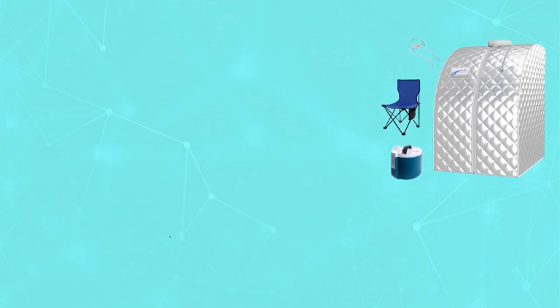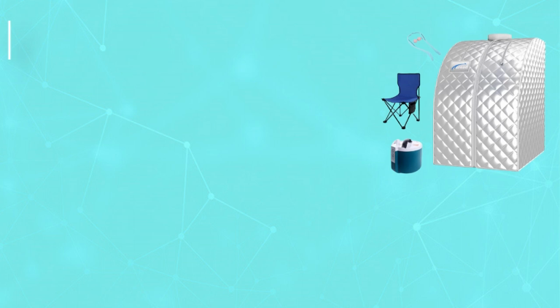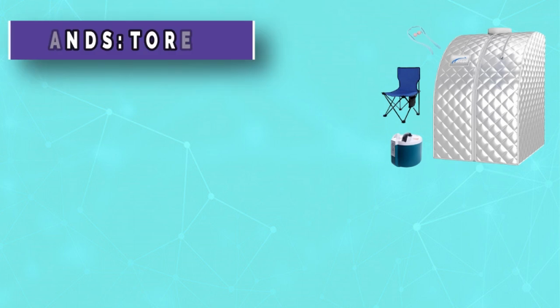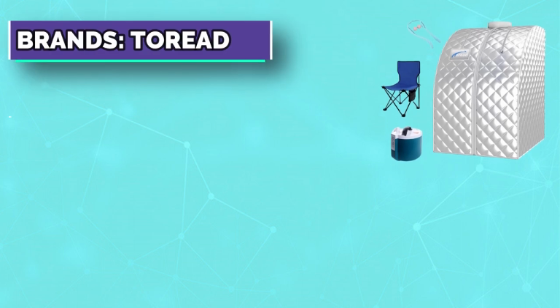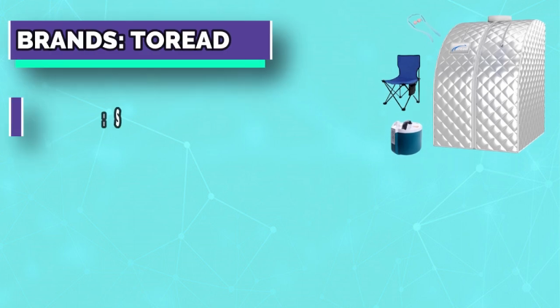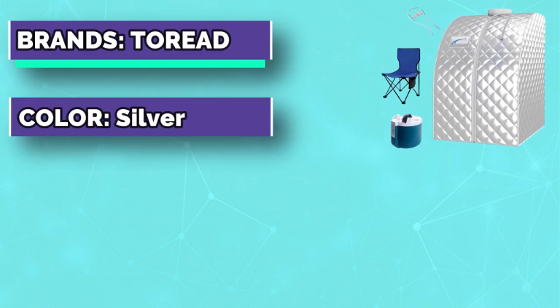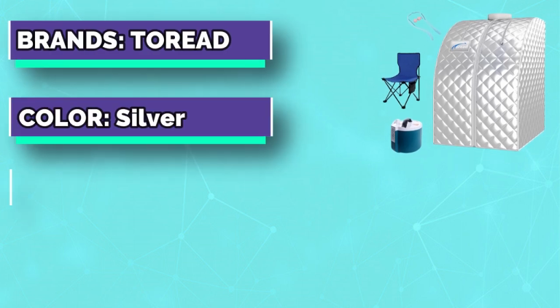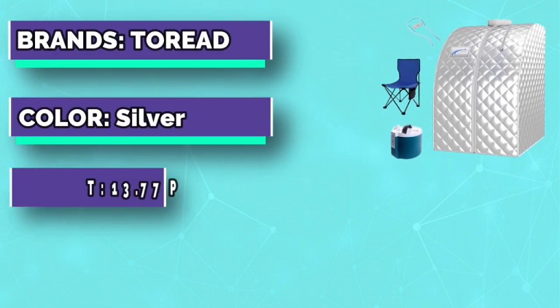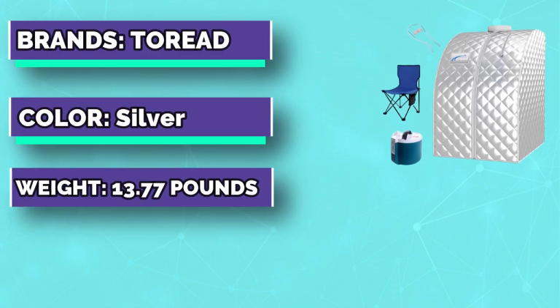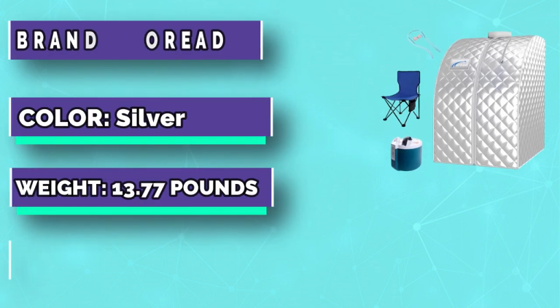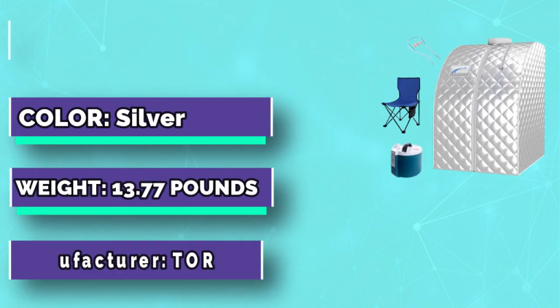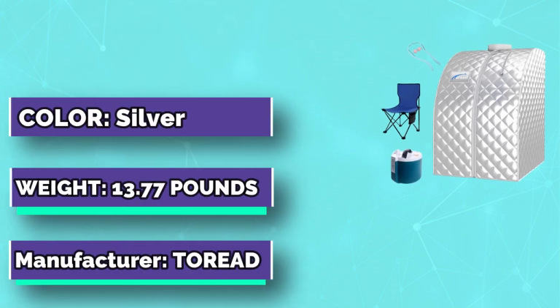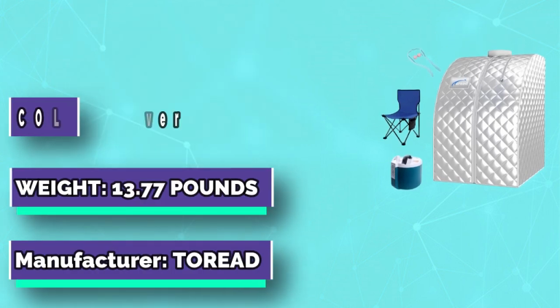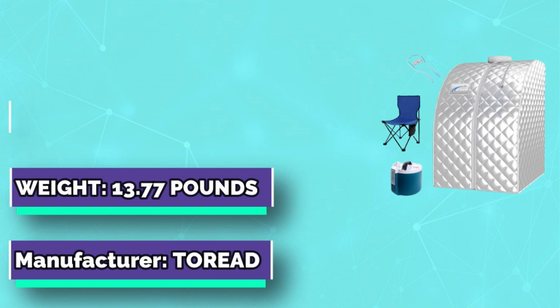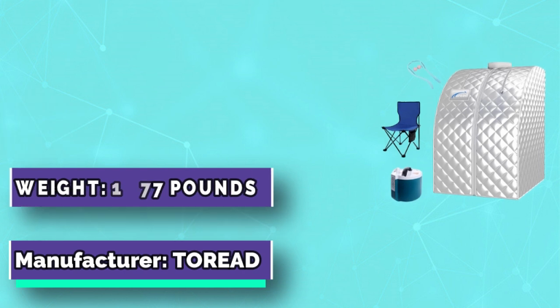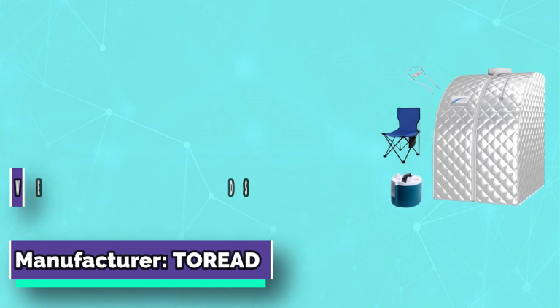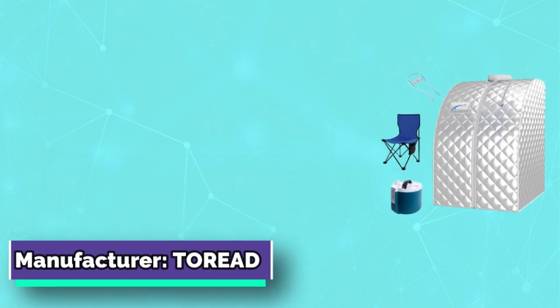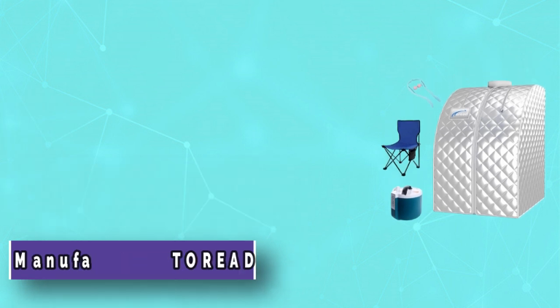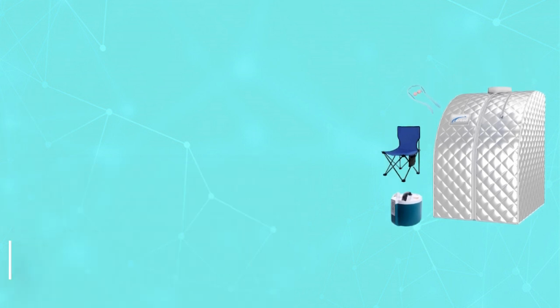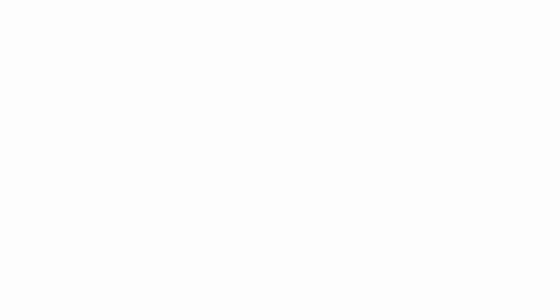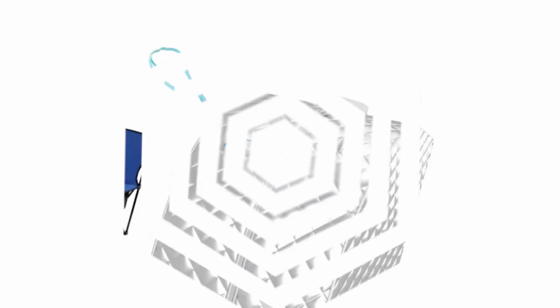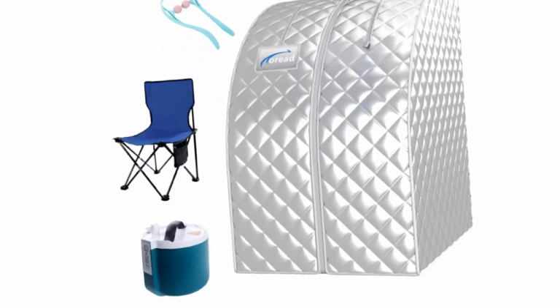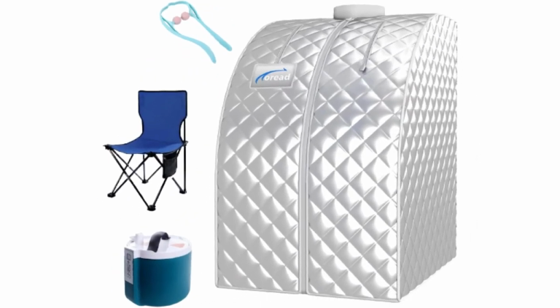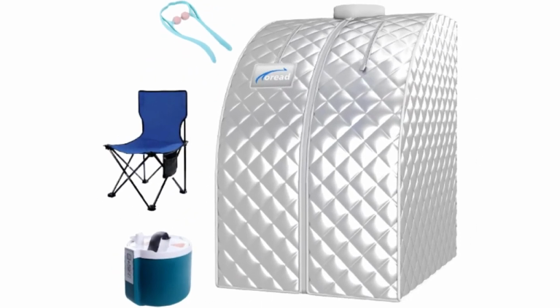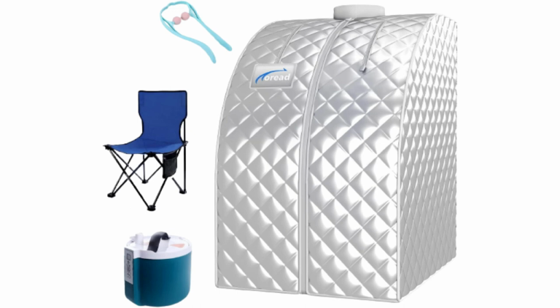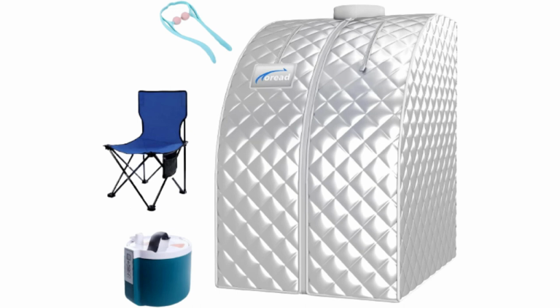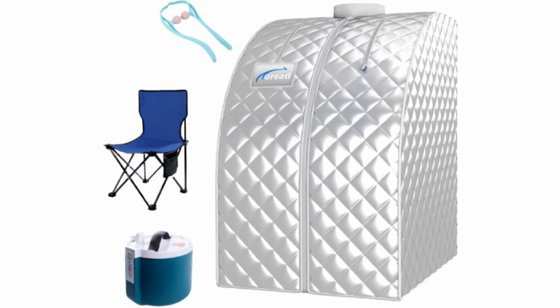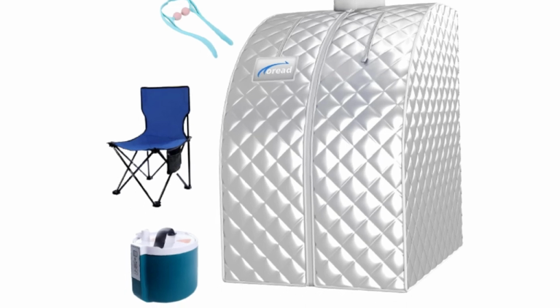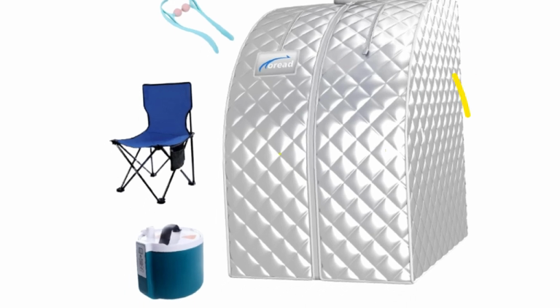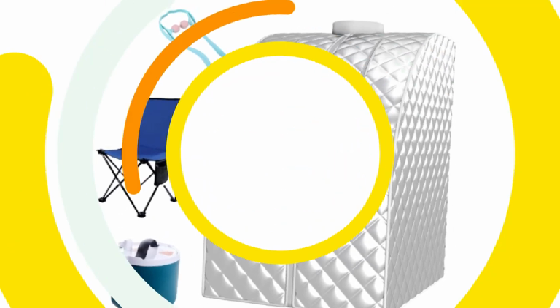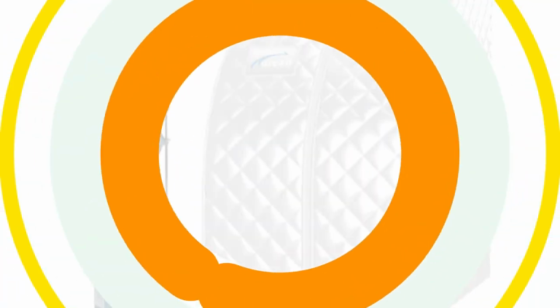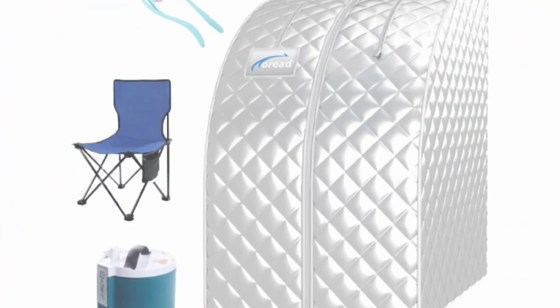The detachable frame allows you to disassemble for easy storage, and the stainless steel structure is not easily deformed, guaranteeing a long service life. The sauna tent is highly sealed, with sweat-absorbing mats which are machine washable, an ultra-comfortable chair, and a remote control.